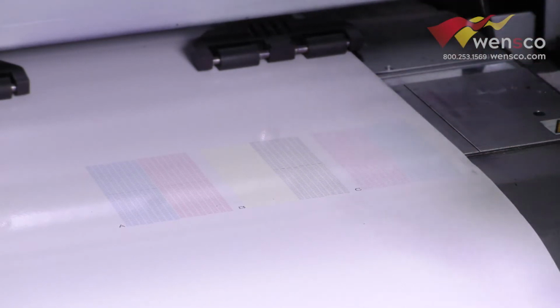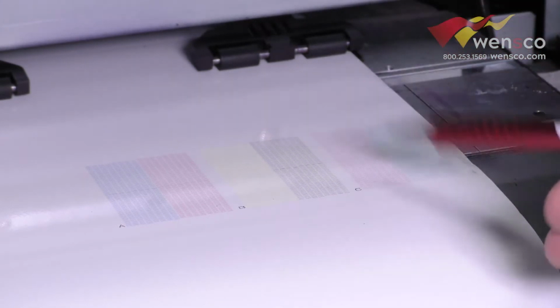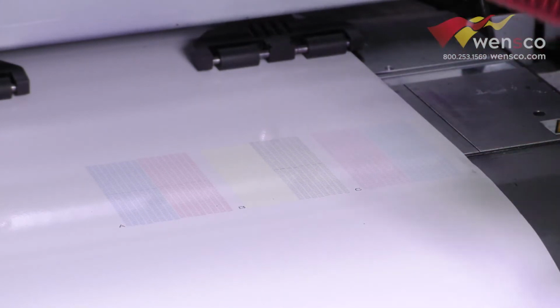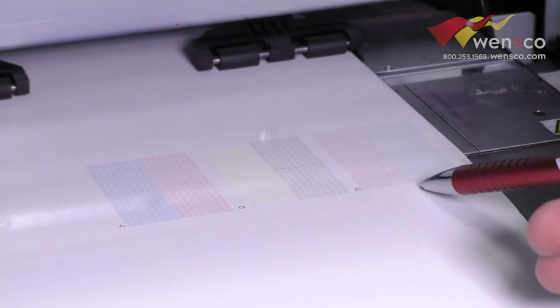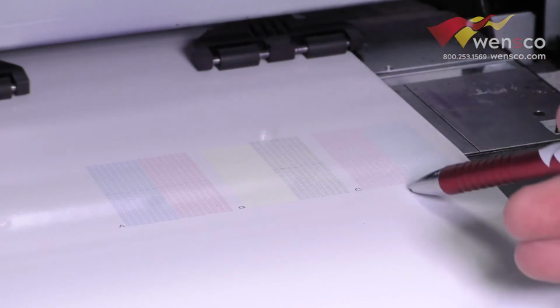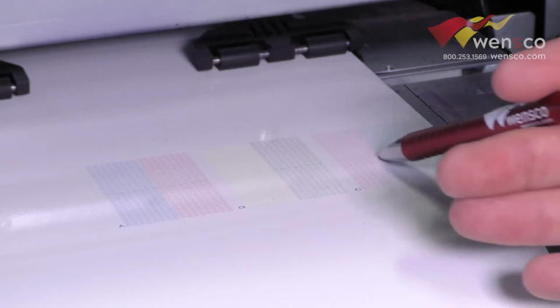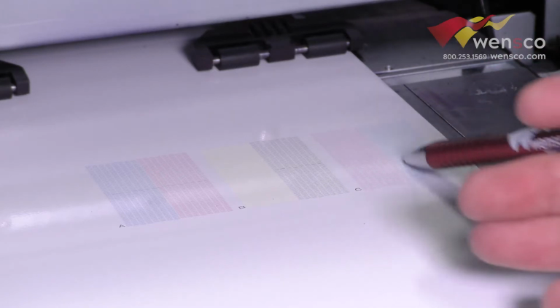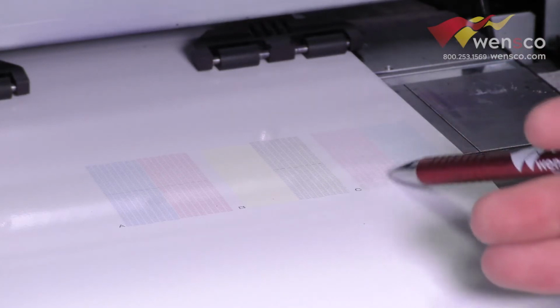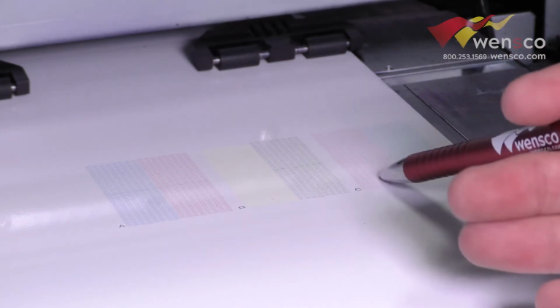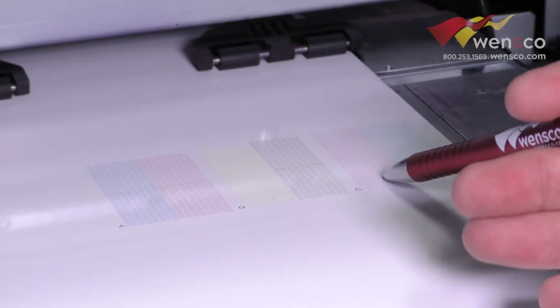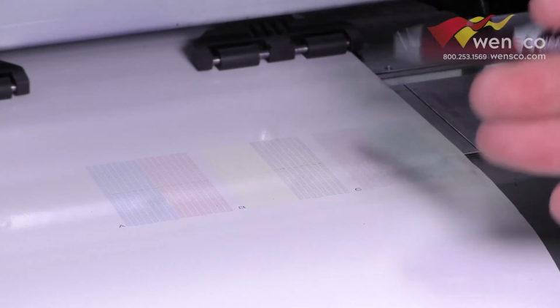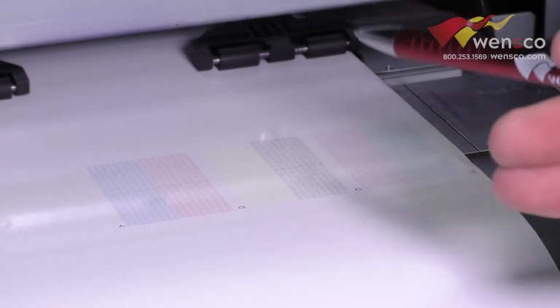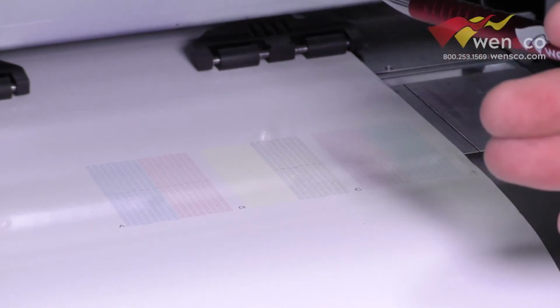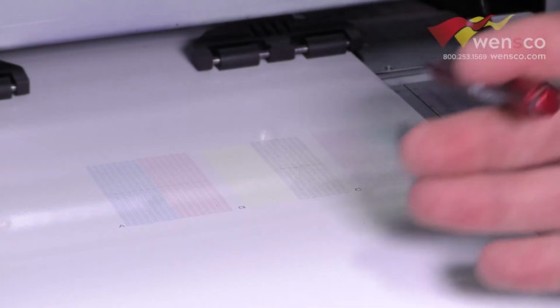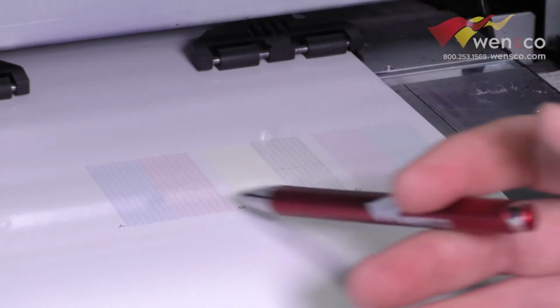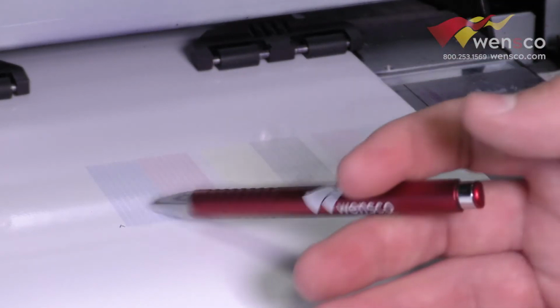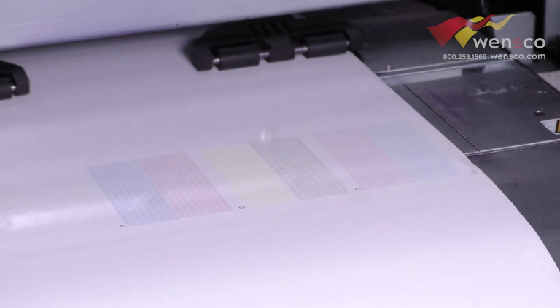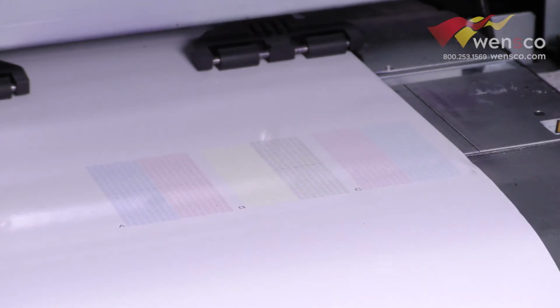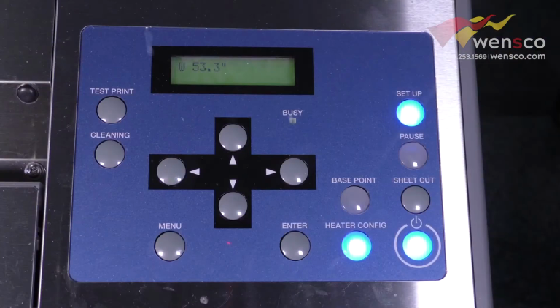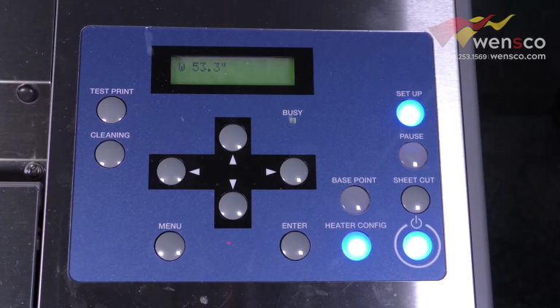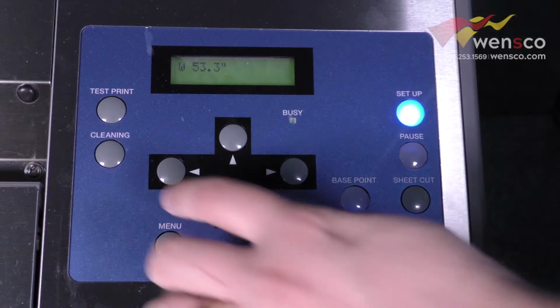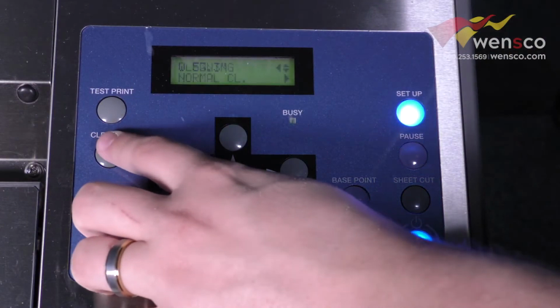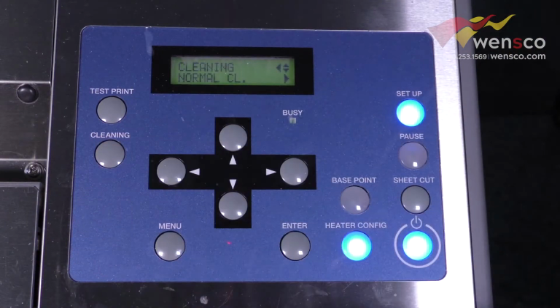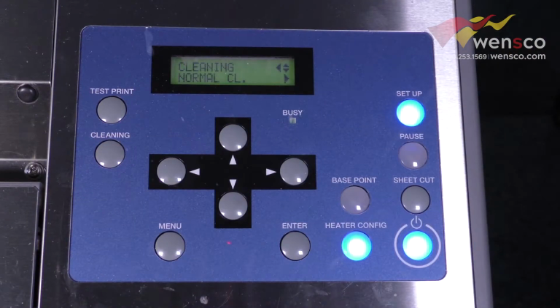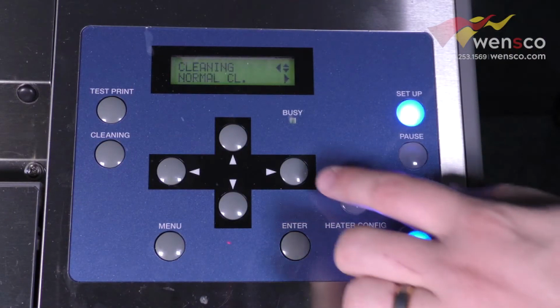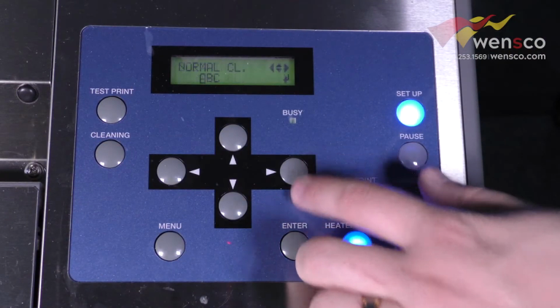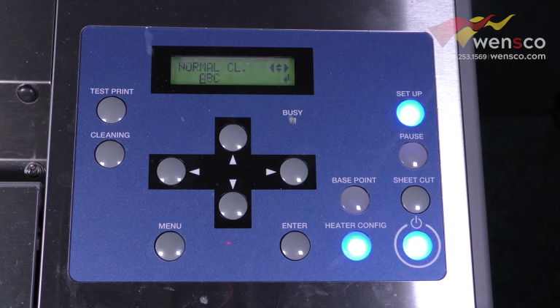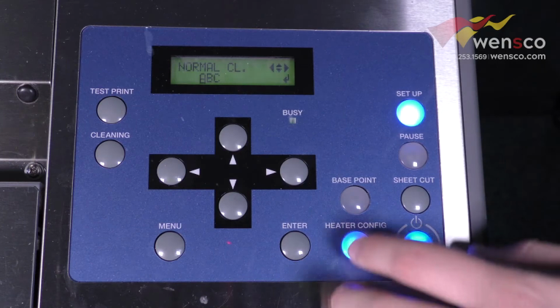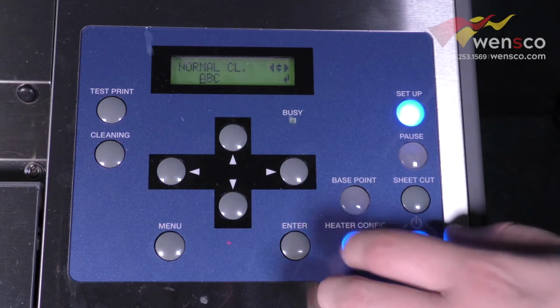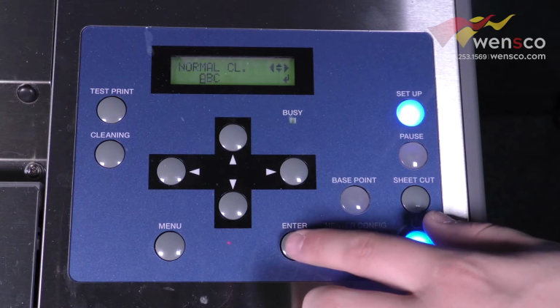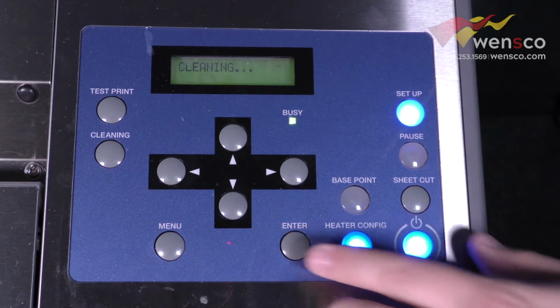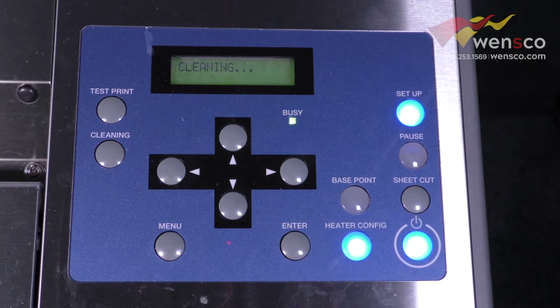So what we're going to do is run a cleaning, and it should clean up all those missing spaces. Then we'll run a test print again to see if it fixed it. From here we'll just click the cleaning button for normal cleaning, and then you can run it from here by pressing enter.